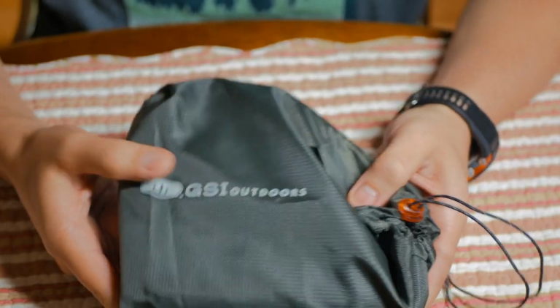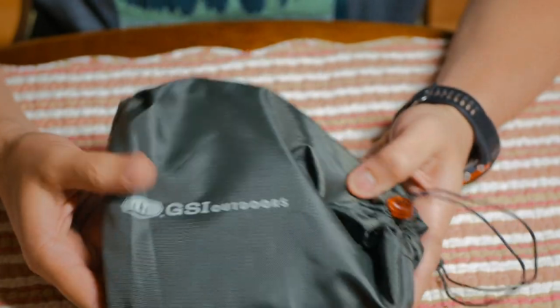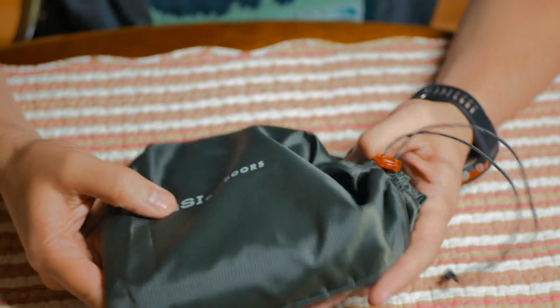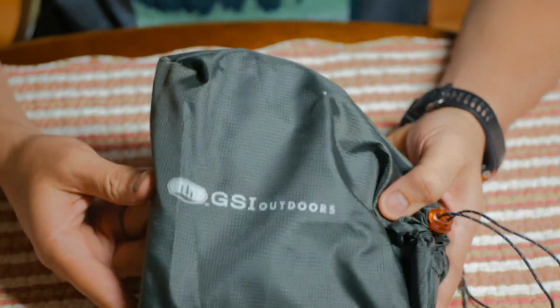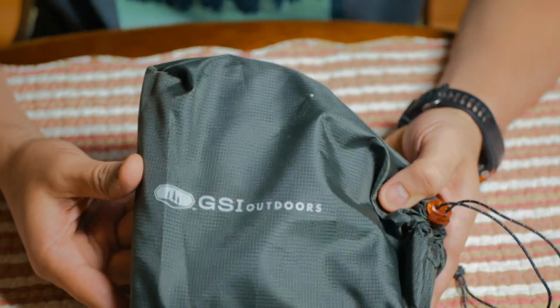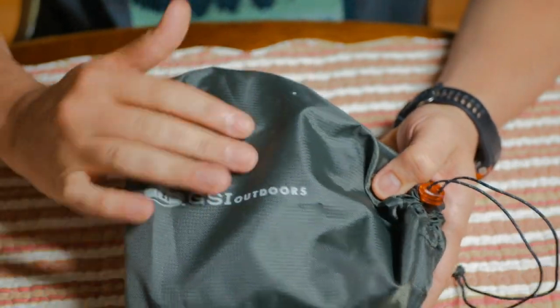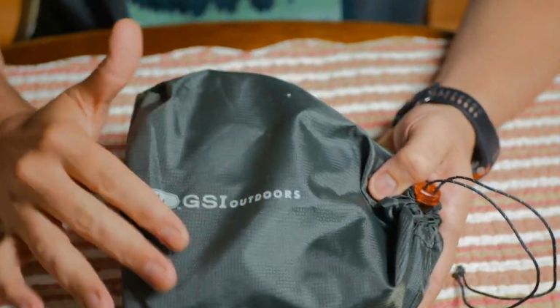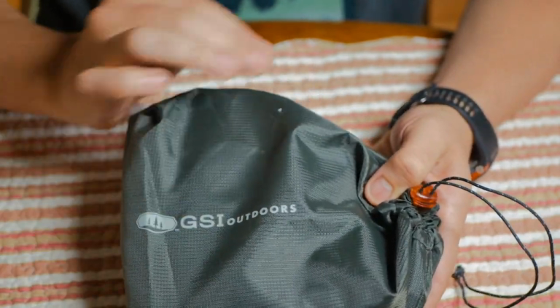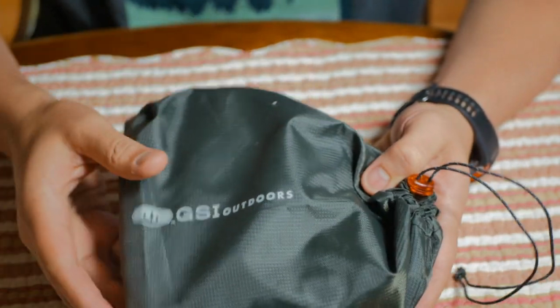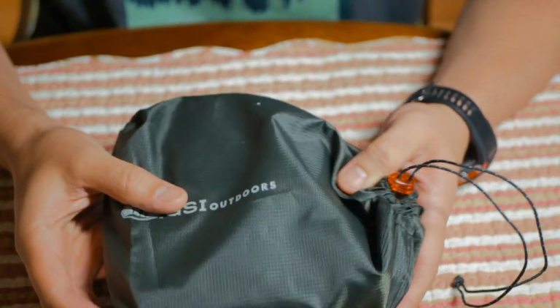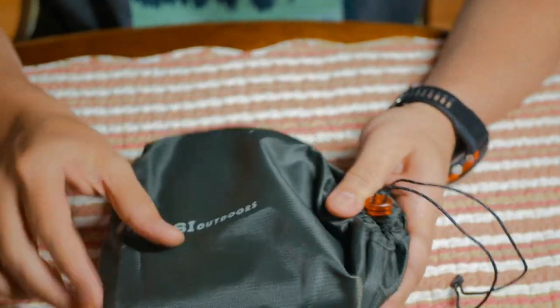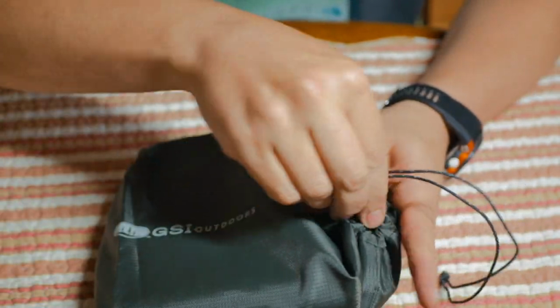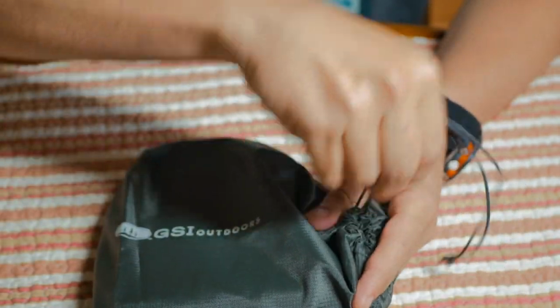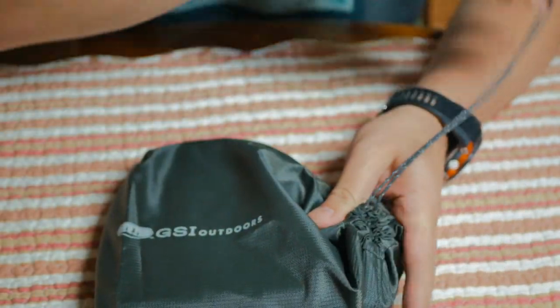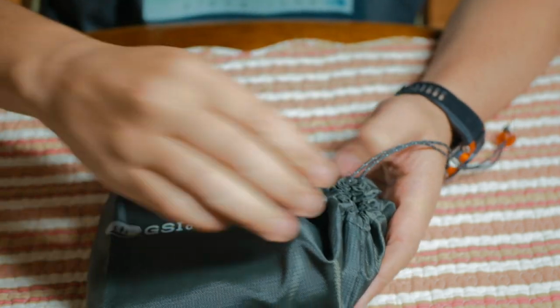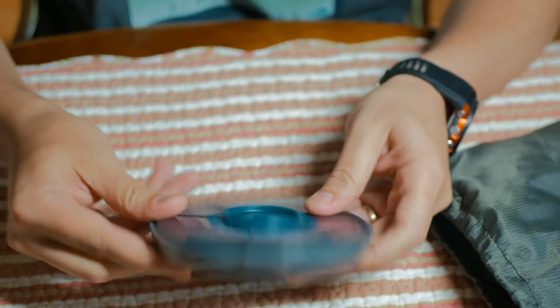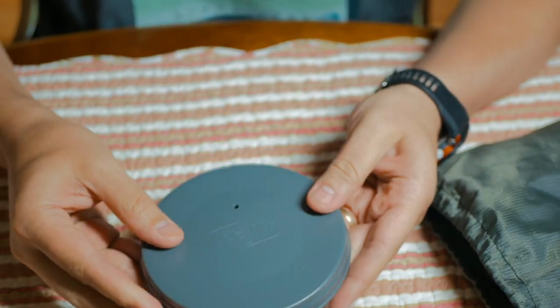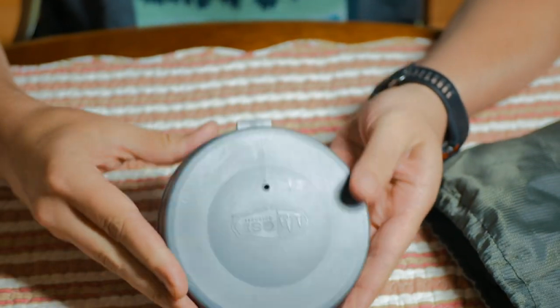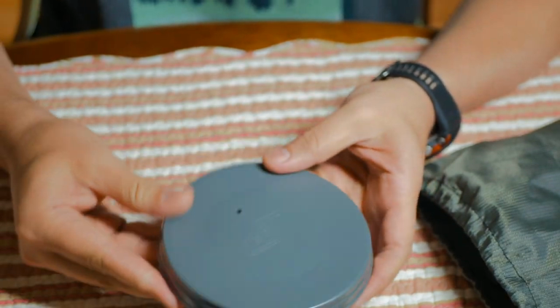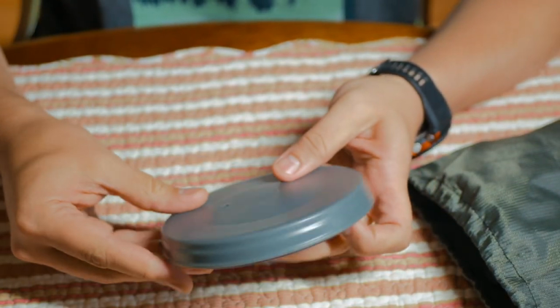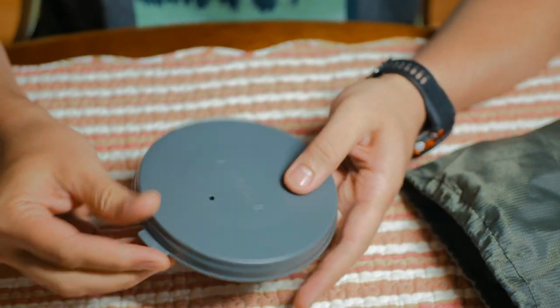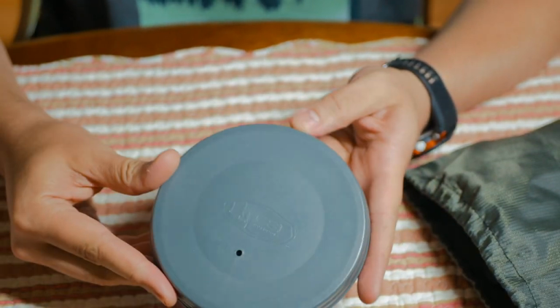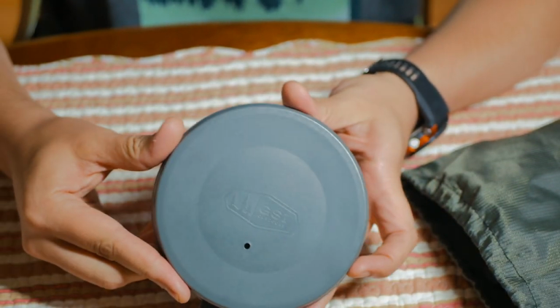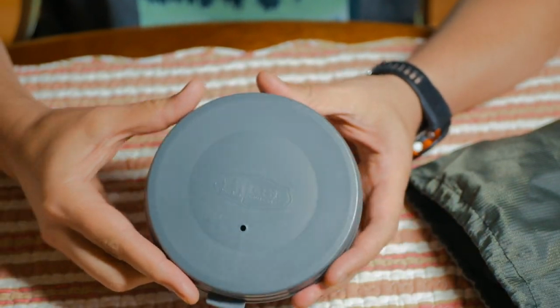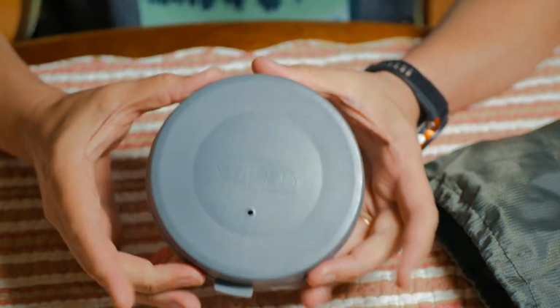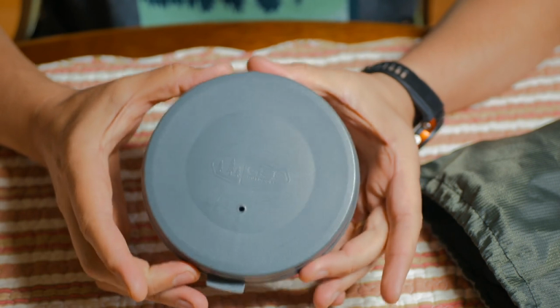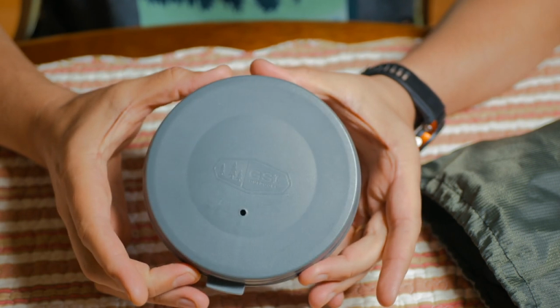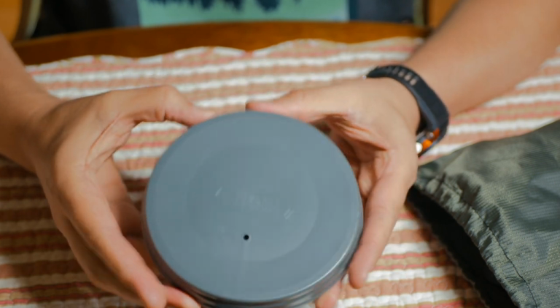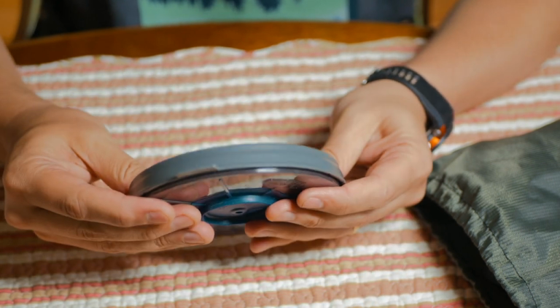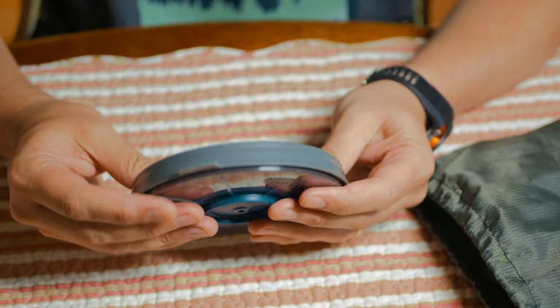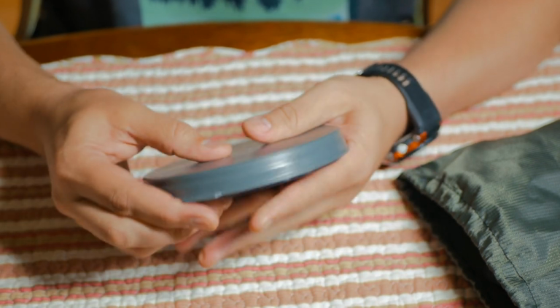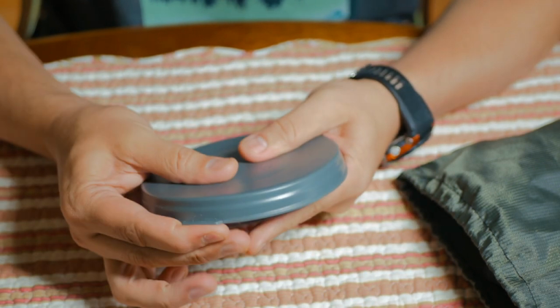So here we have the kit. This is what it comes inside of — this nice little pouch — and there's two main parts to it. First is the Java Drip. We've looked at this before. It weighs about 13 ounces.